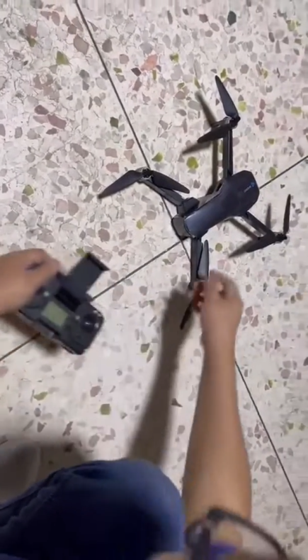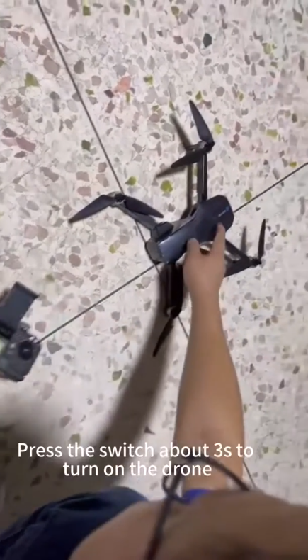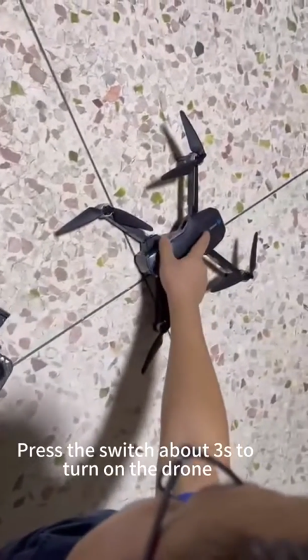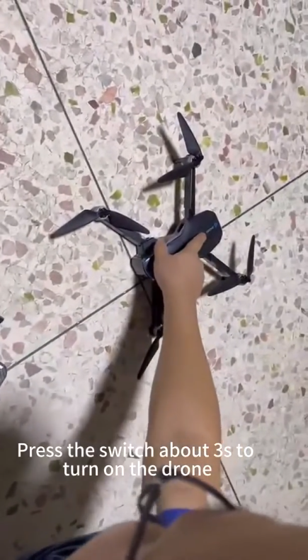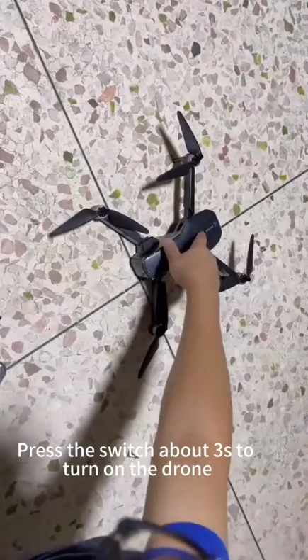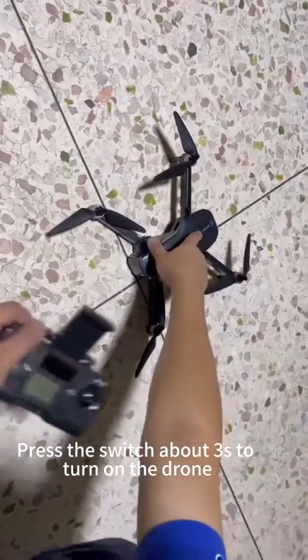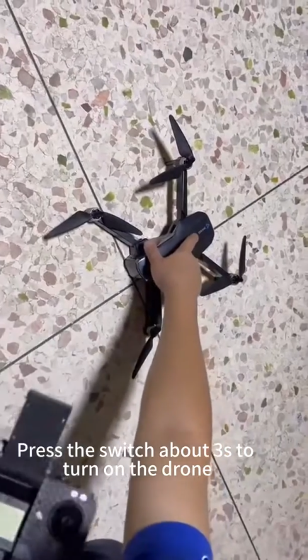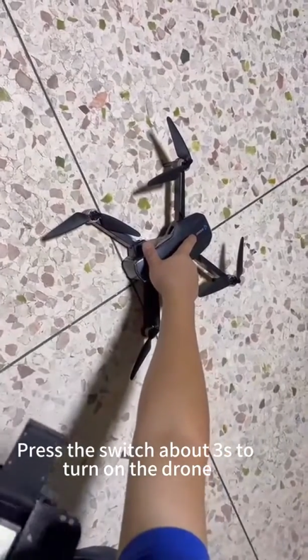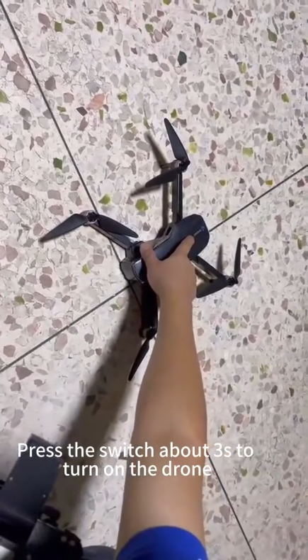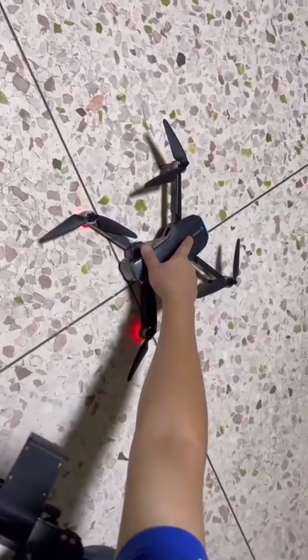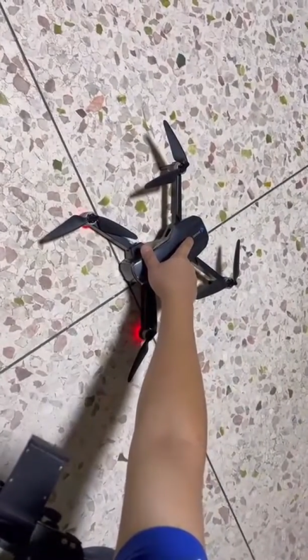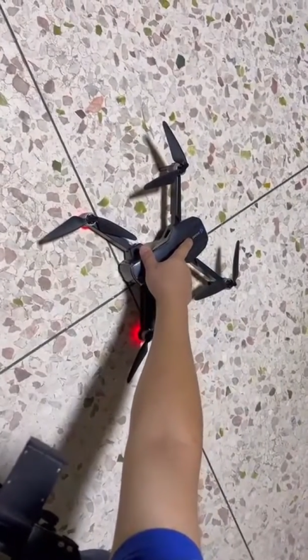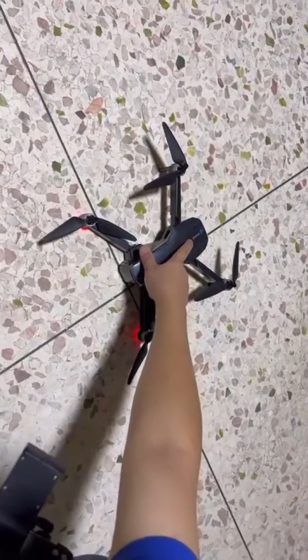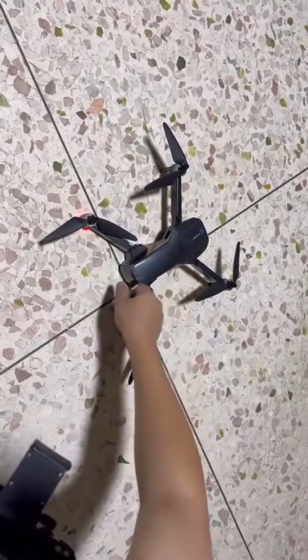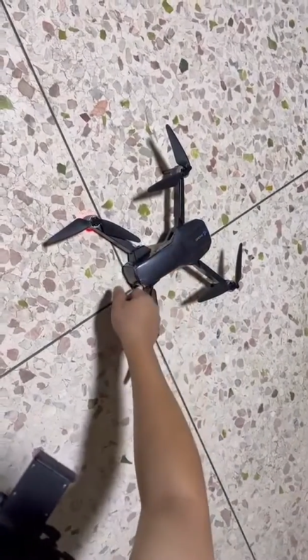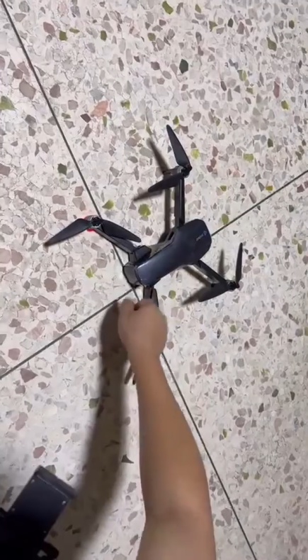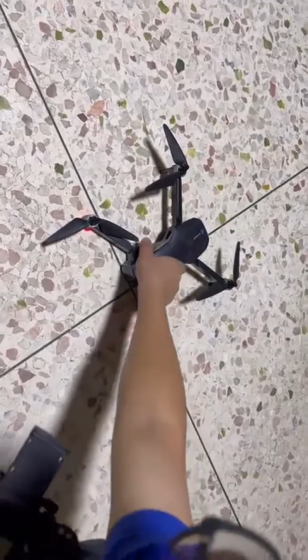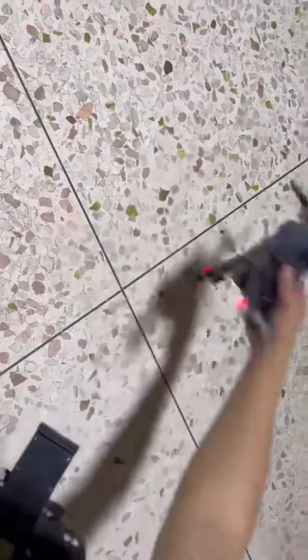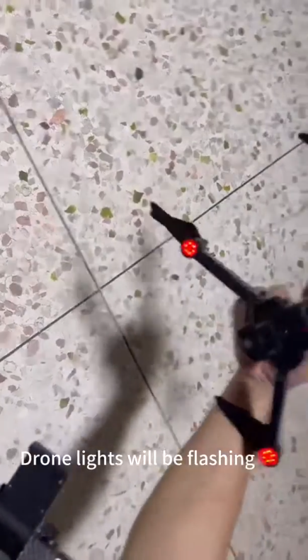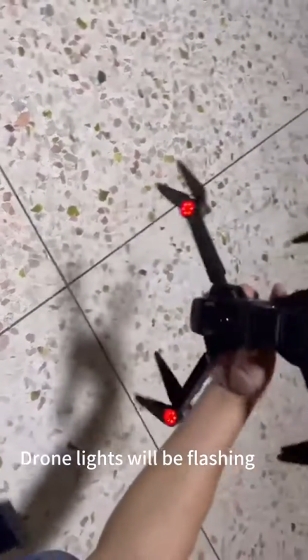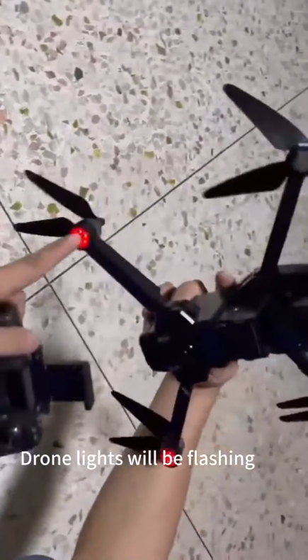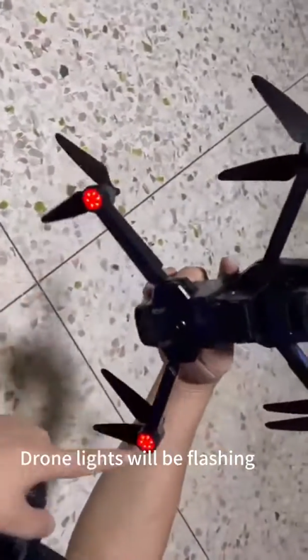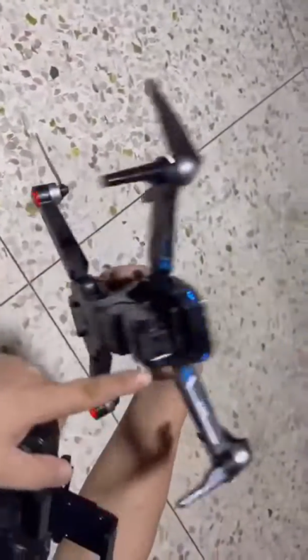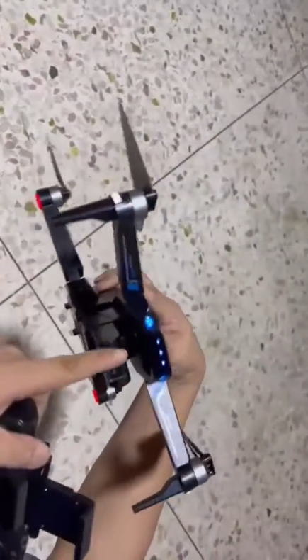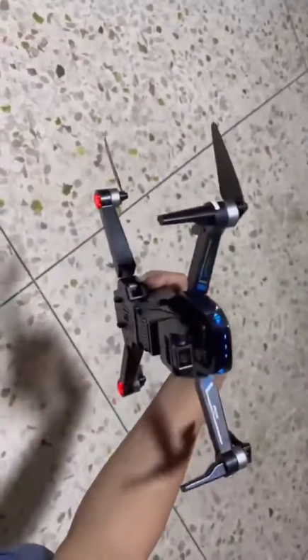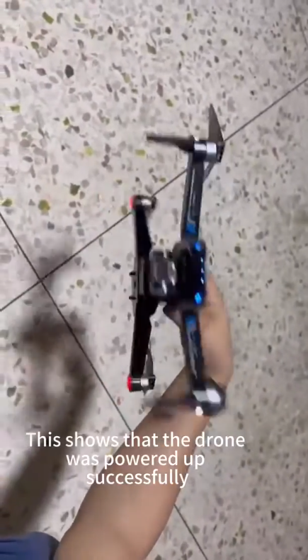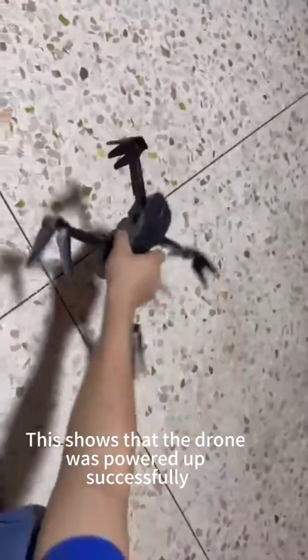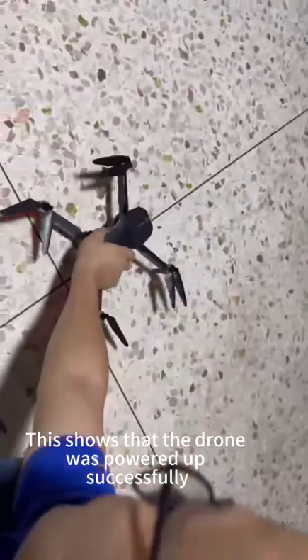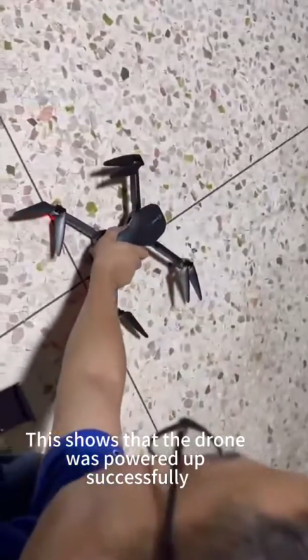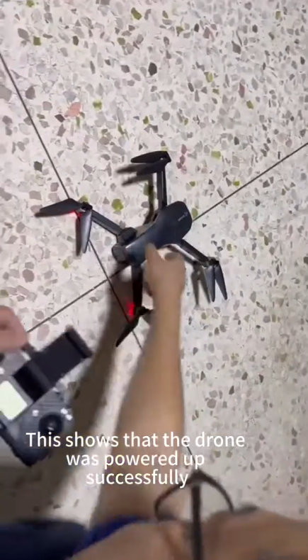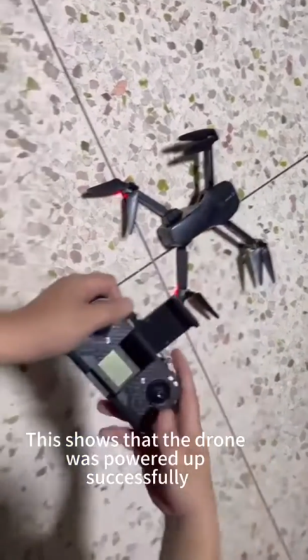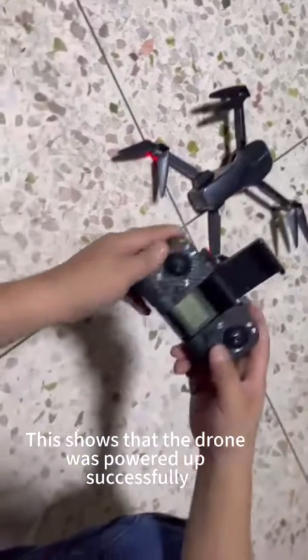Press the switch about 5 seconds to turn on the drone. Drone lights will be flashing, which shows that the drone was powered up successfully.